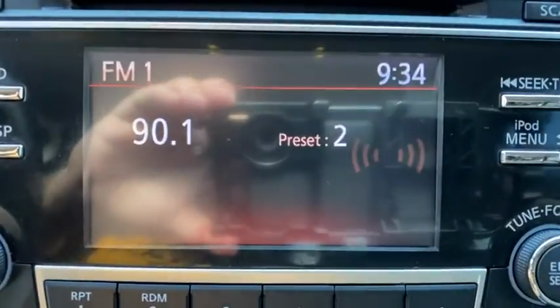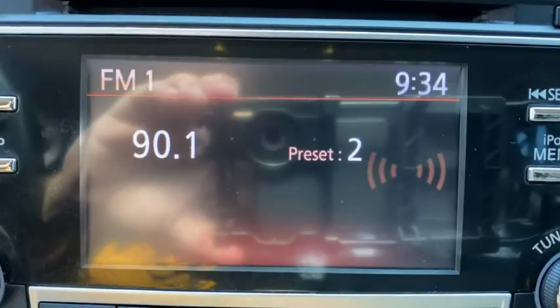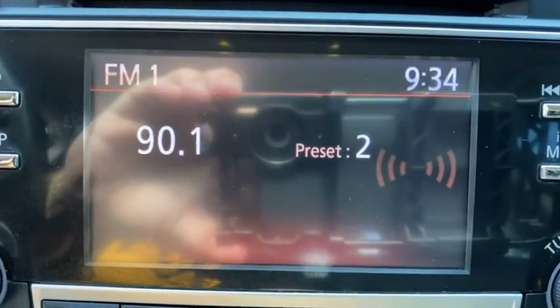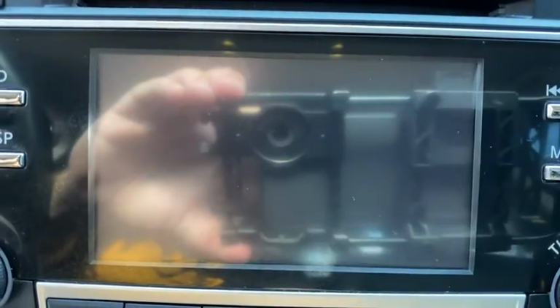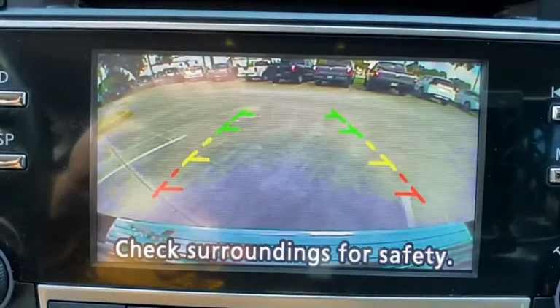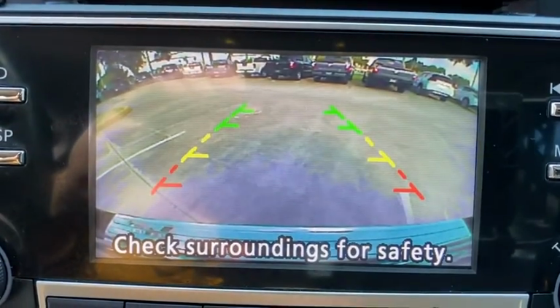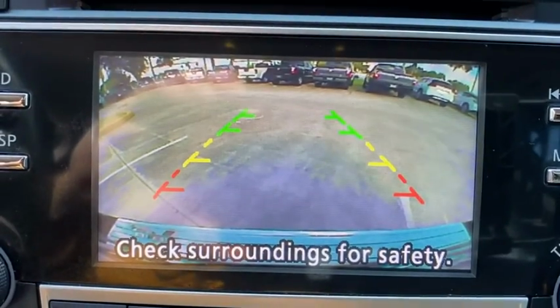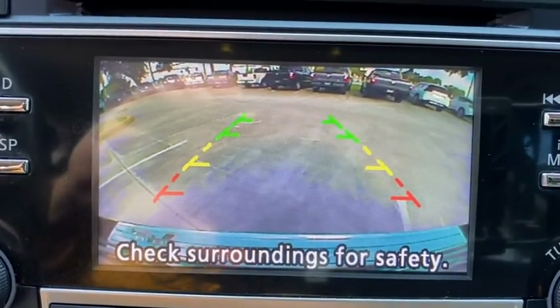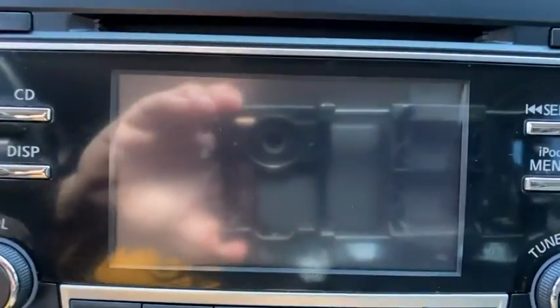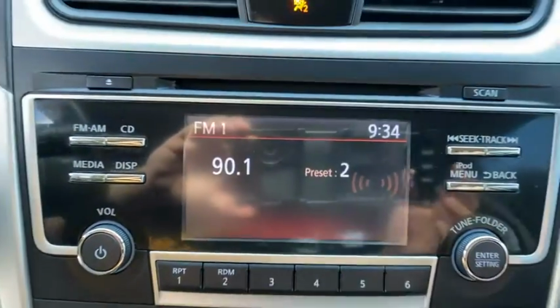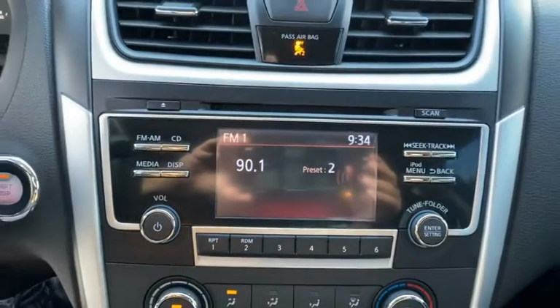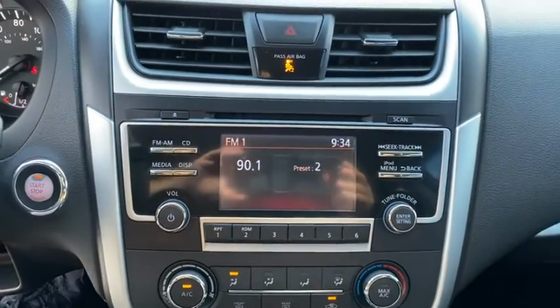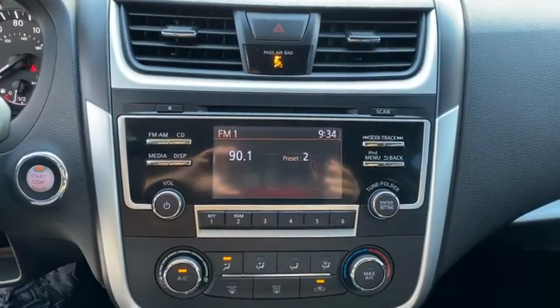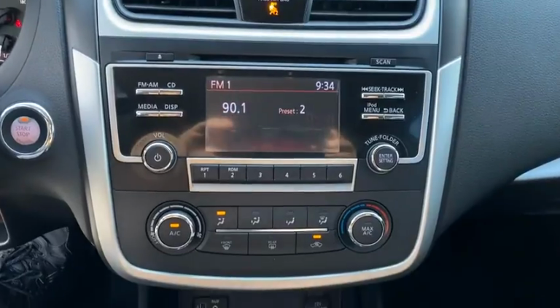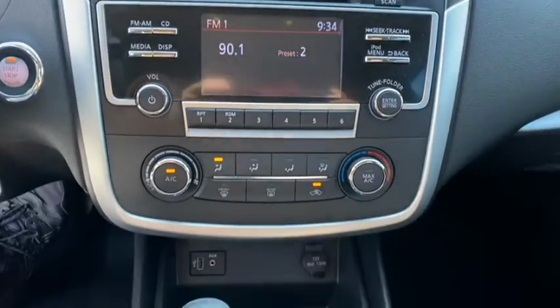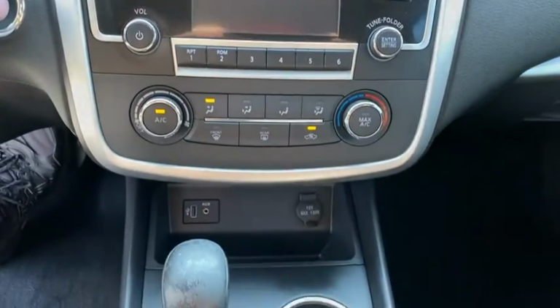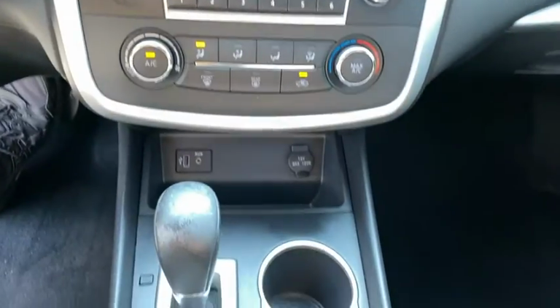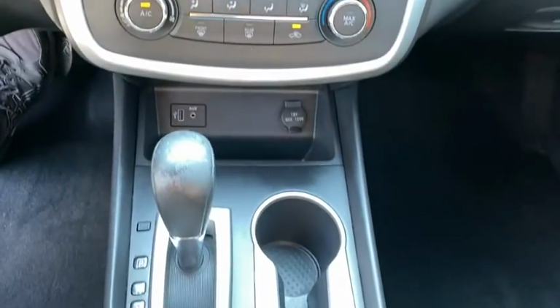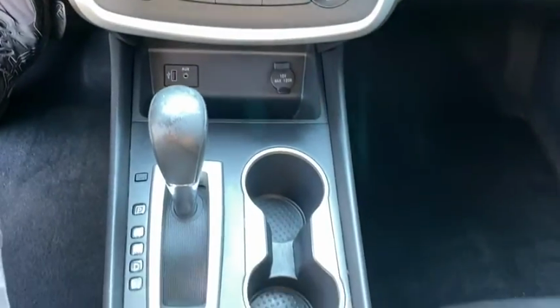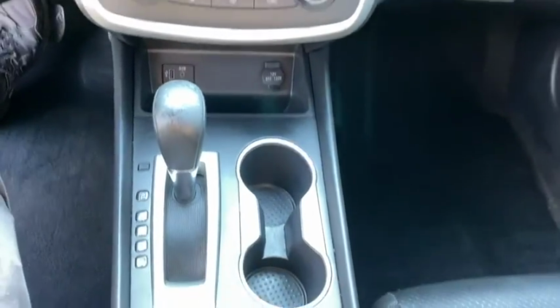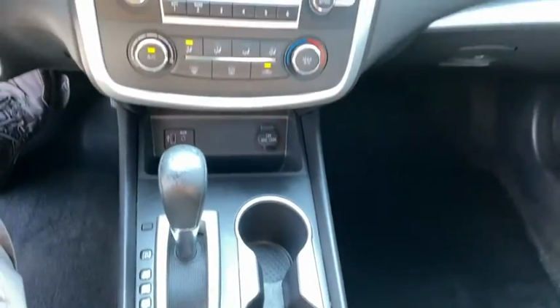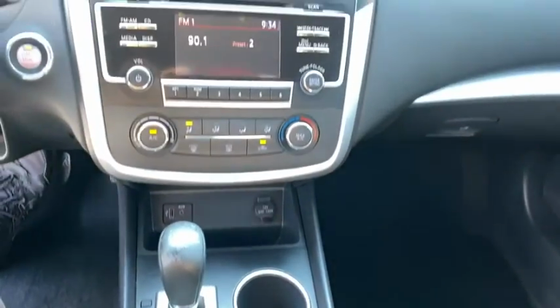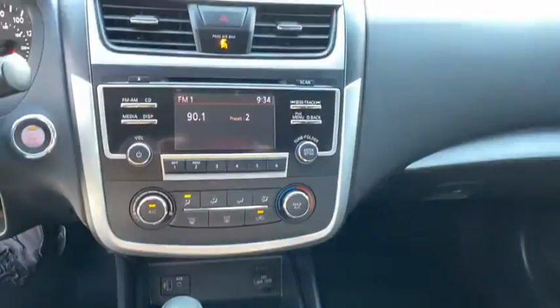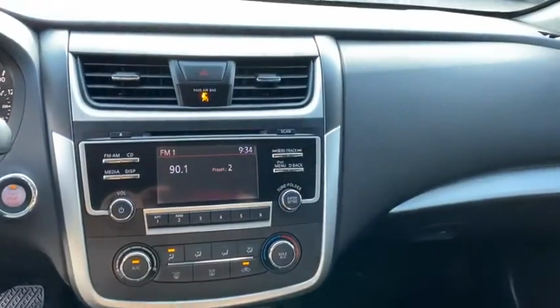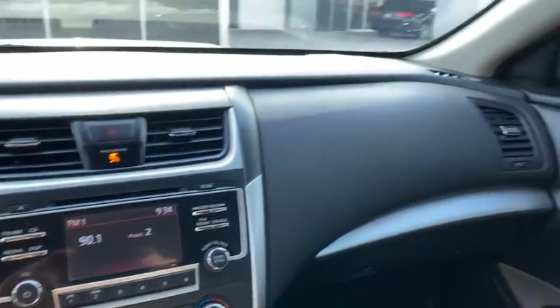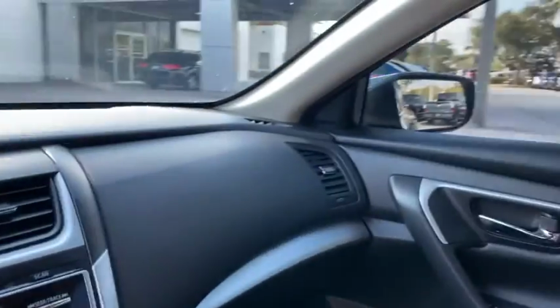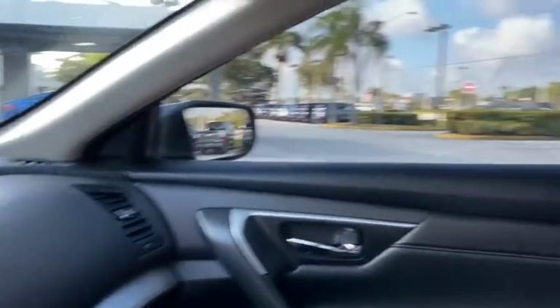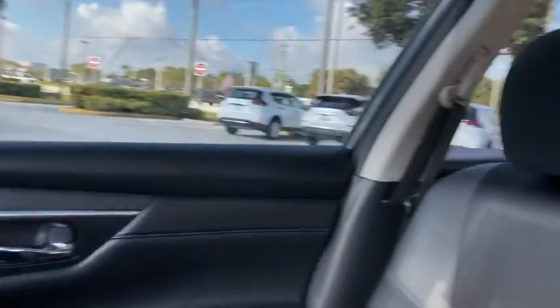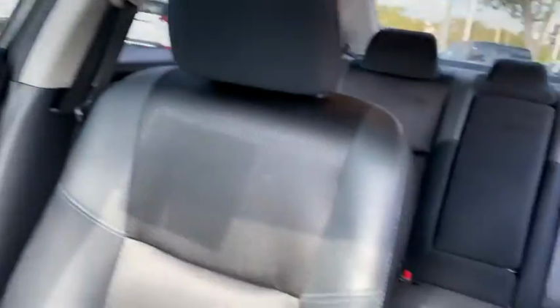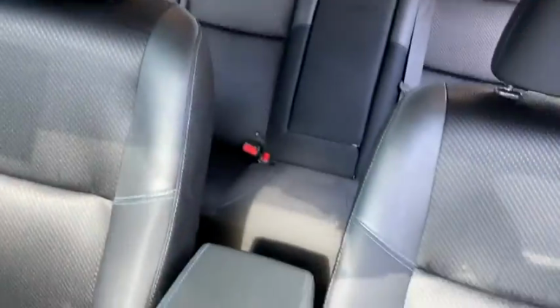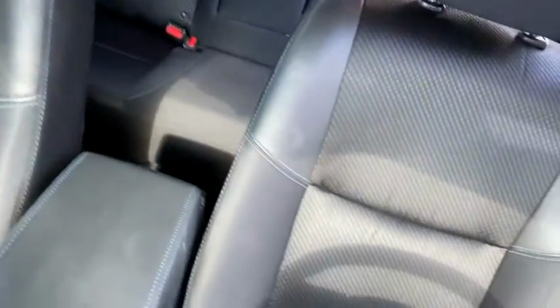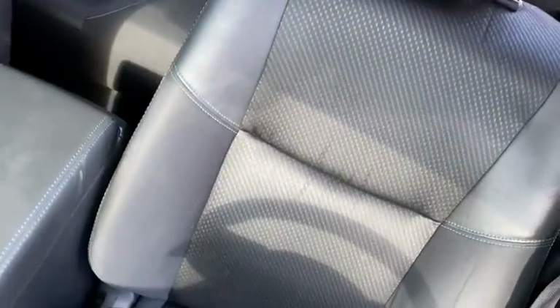leather-wrapped steering wheel, adjustable steering wheel, power steering, aluminum wheels, four-wheel disc brakes, keyless start, cruise control, front wheel drive, rear defrost, AM-FM stereo radio, passenger airbag, MP3 player.